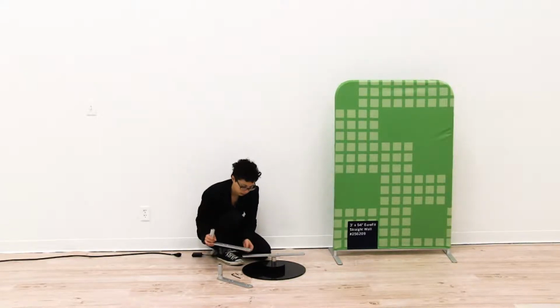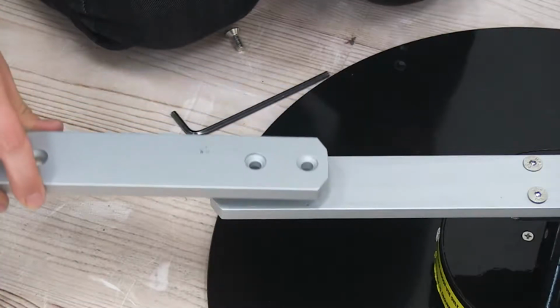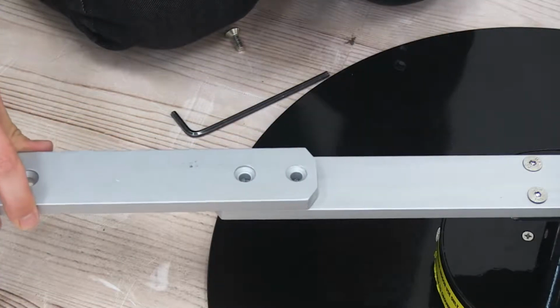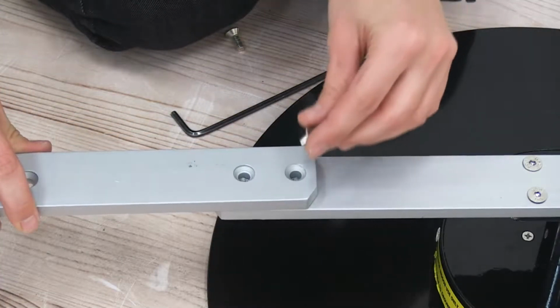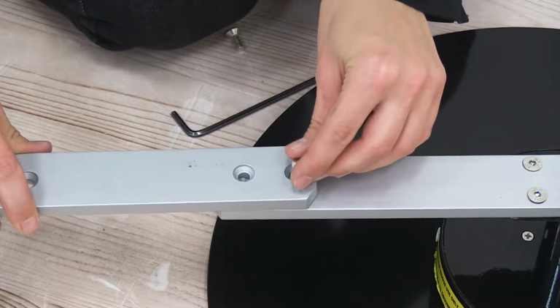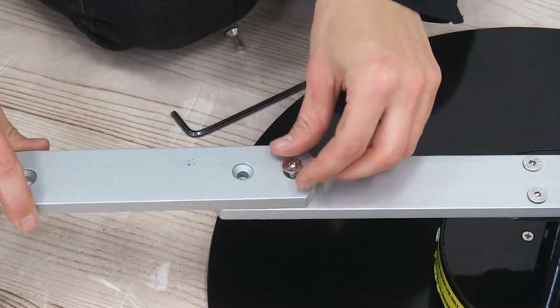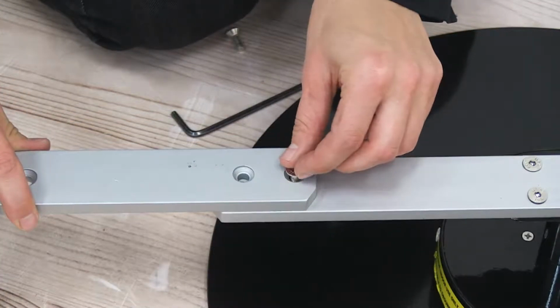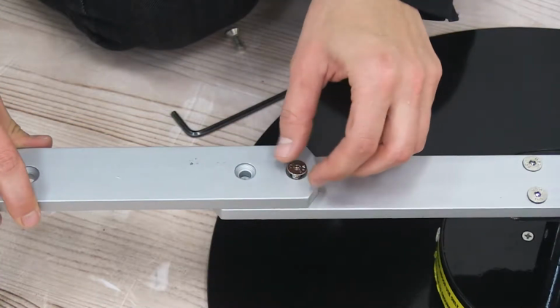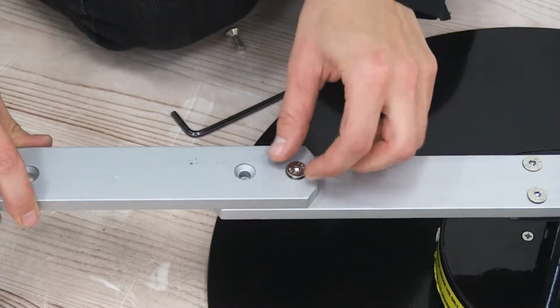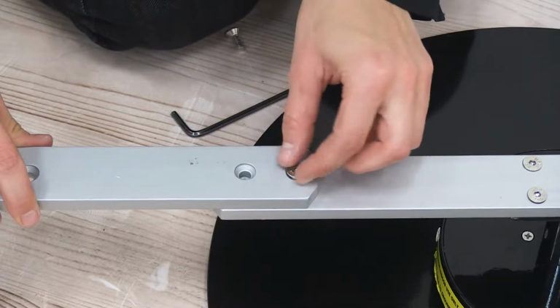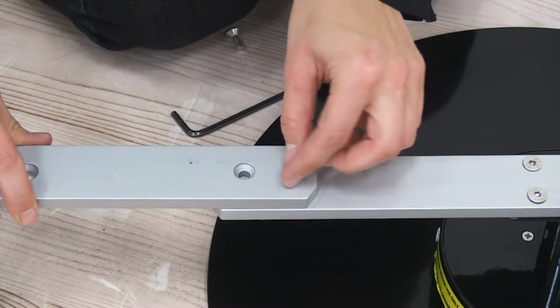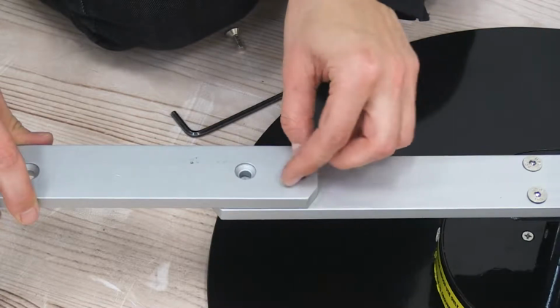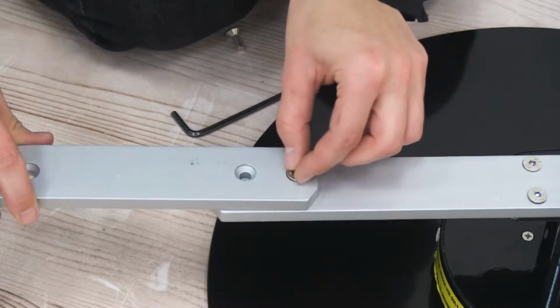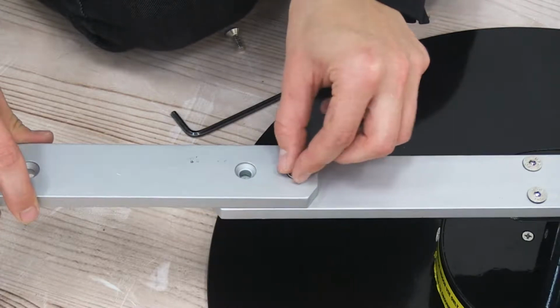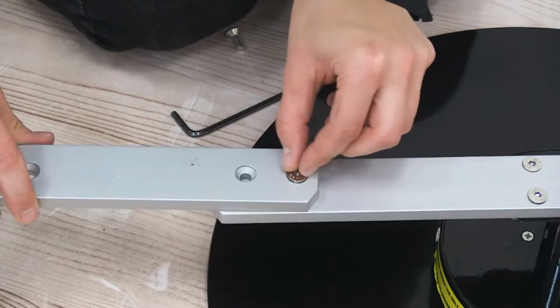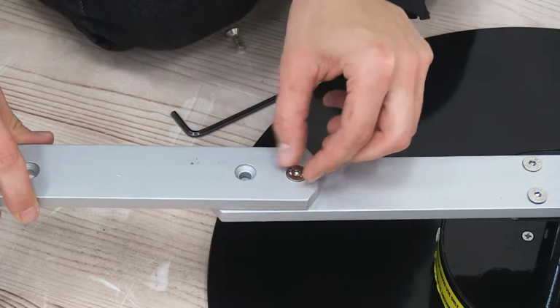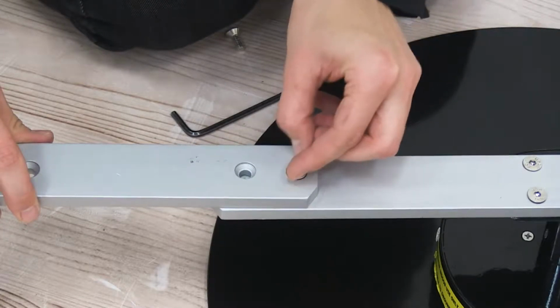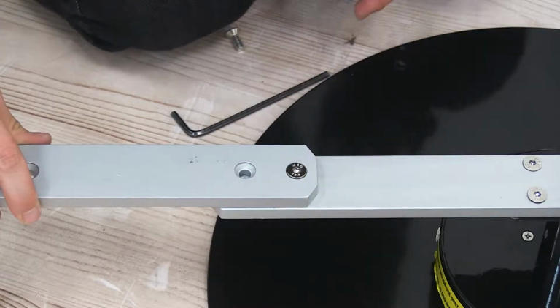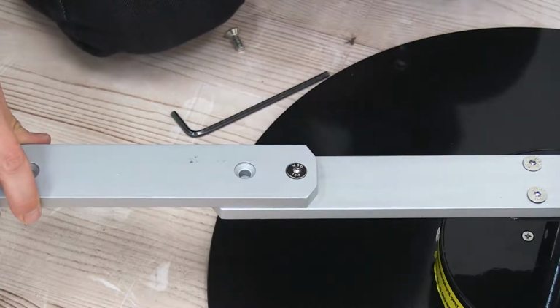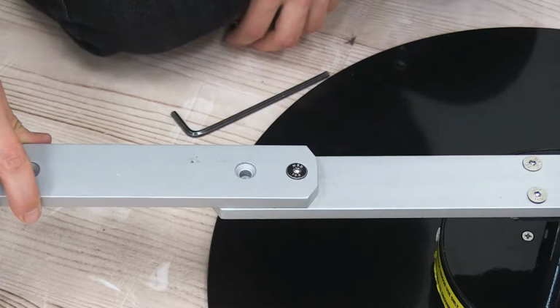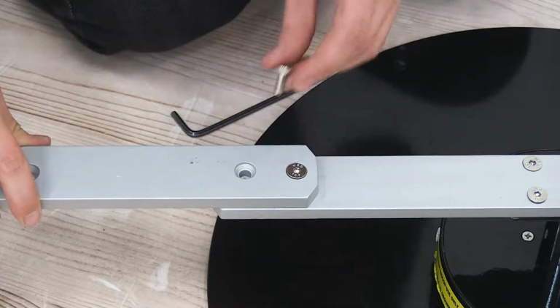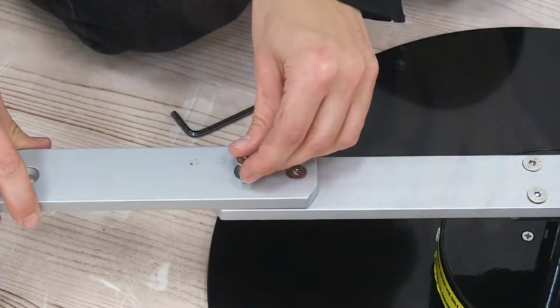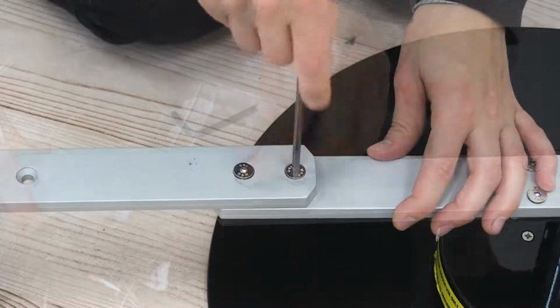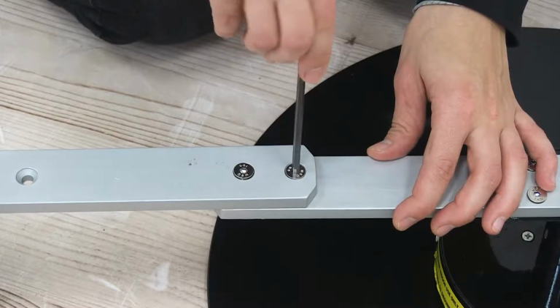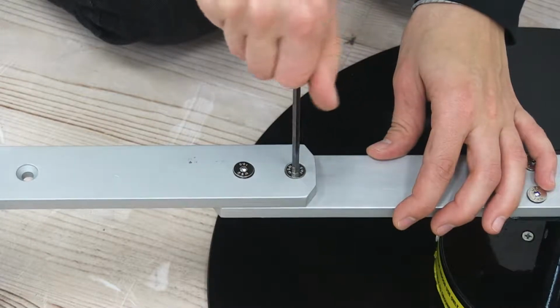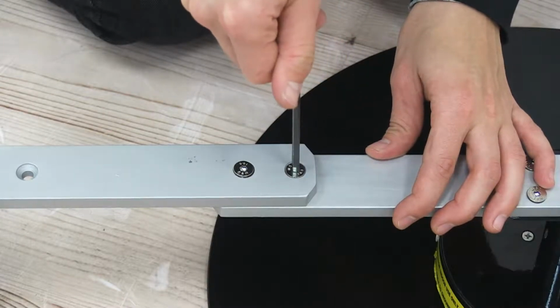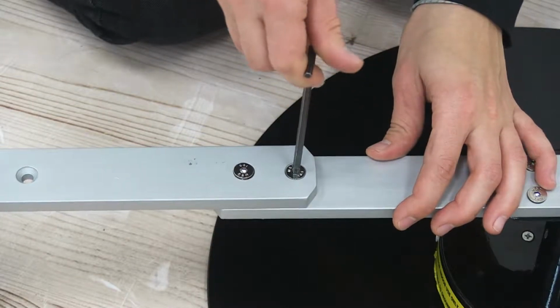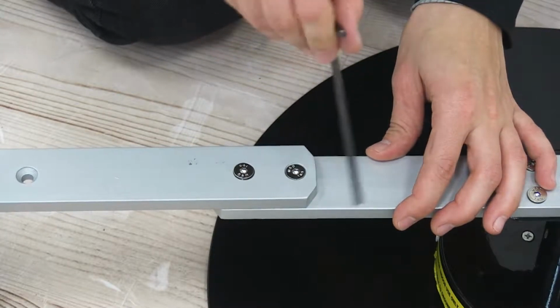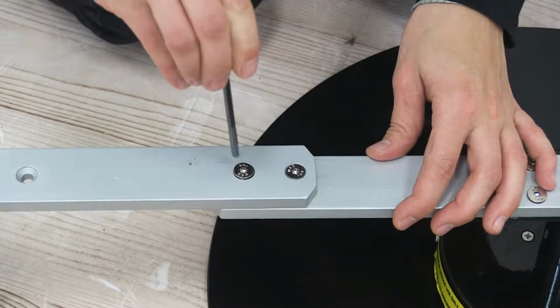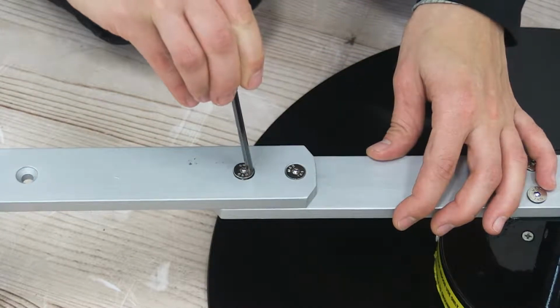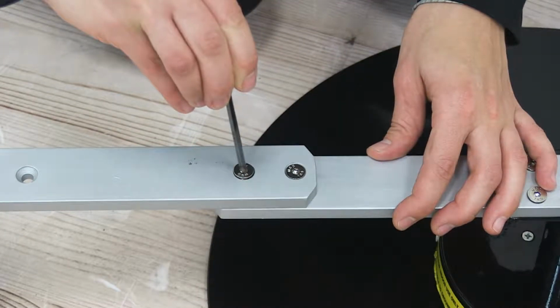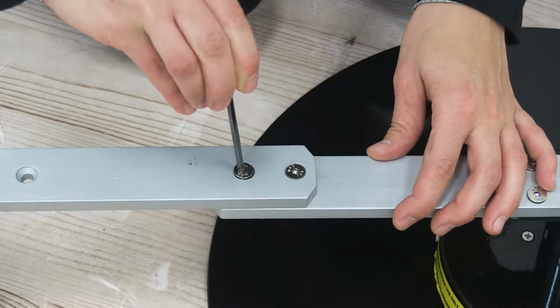You're just going to align the holes, and then using the included screws you're just going to tighten into place. Using the hex wrench, we're just going to tighten.